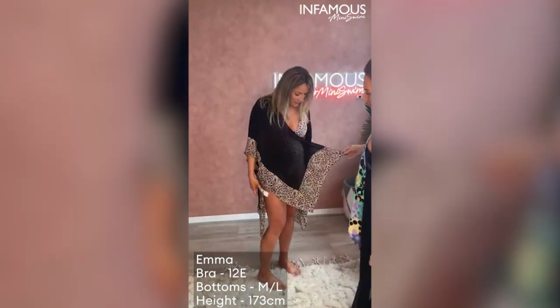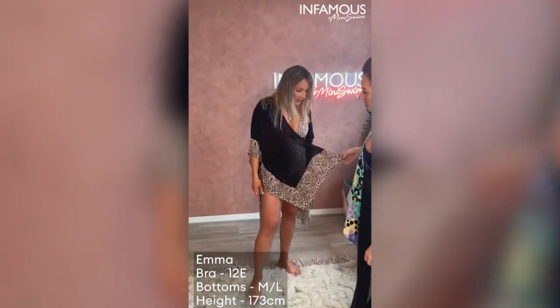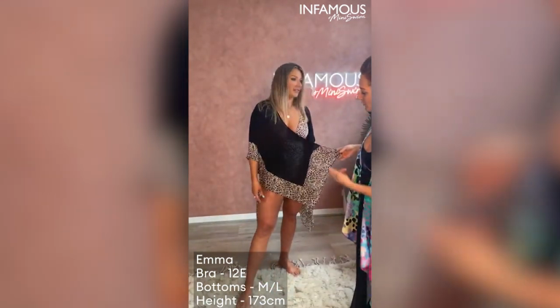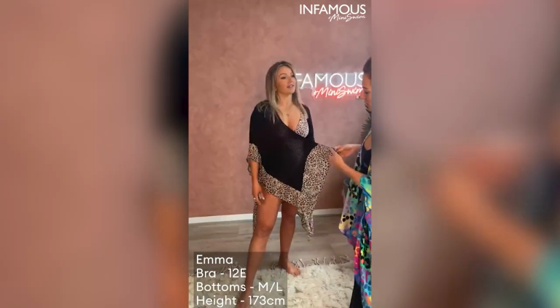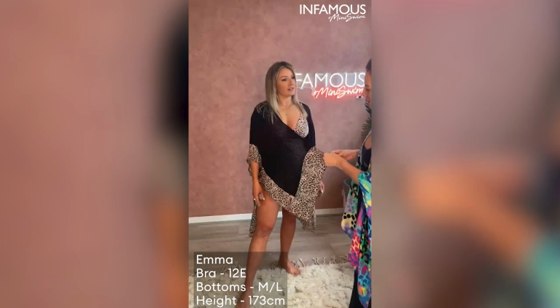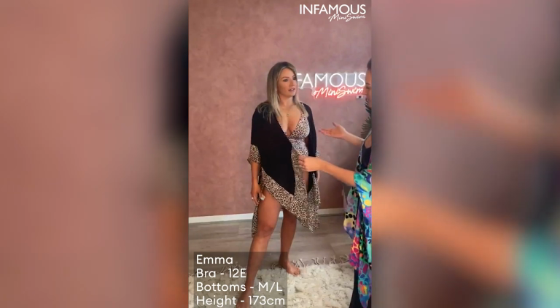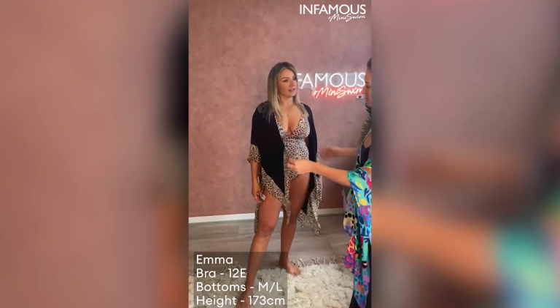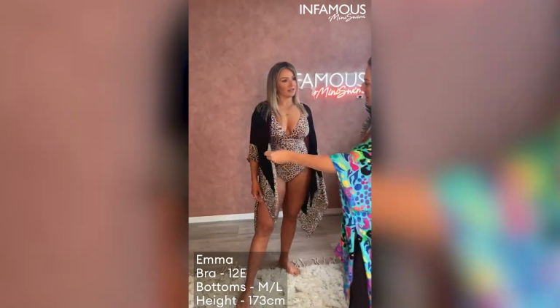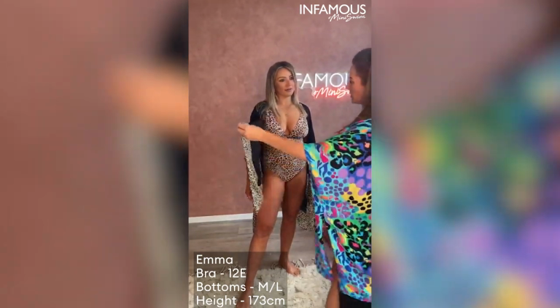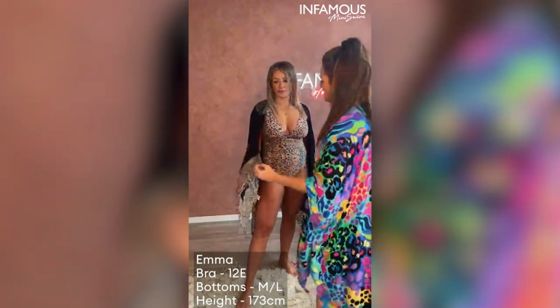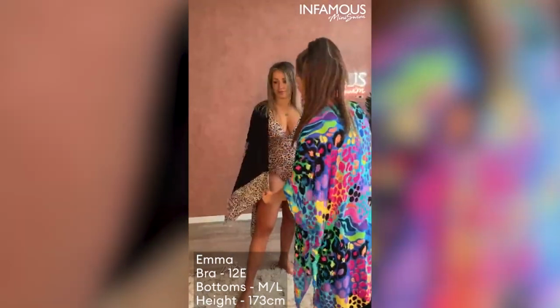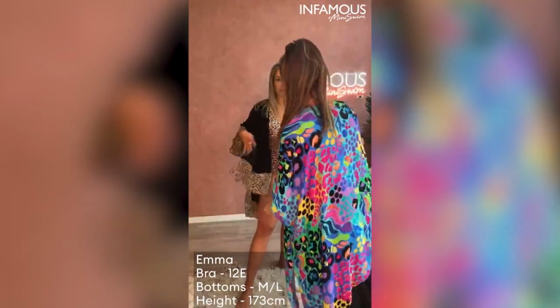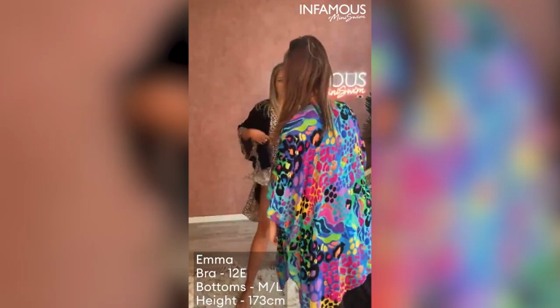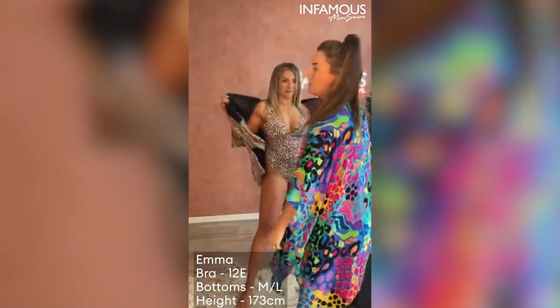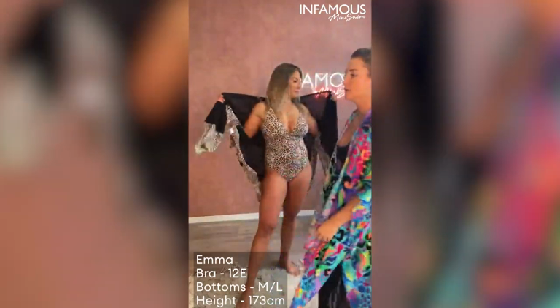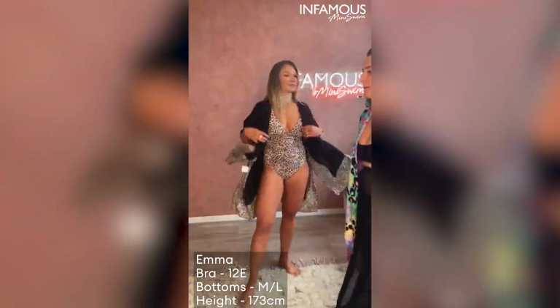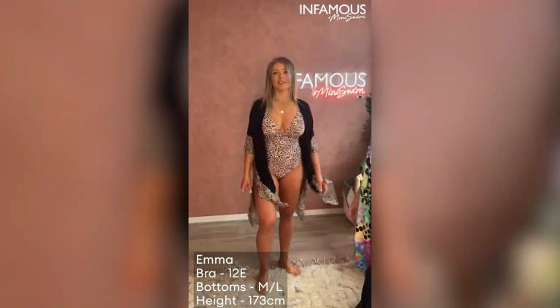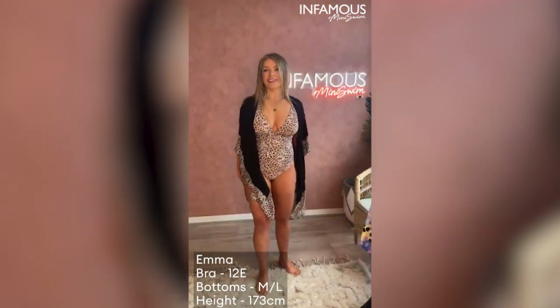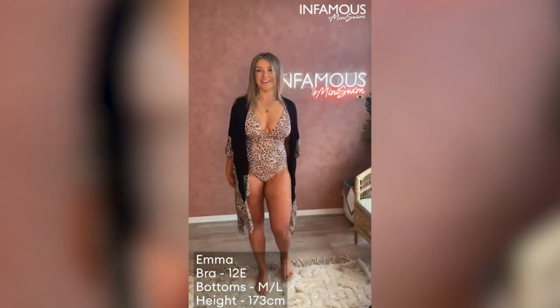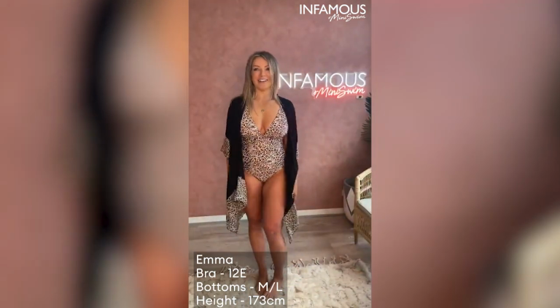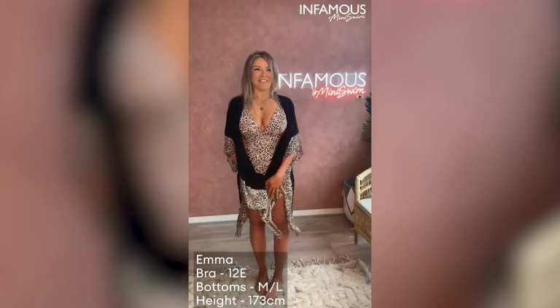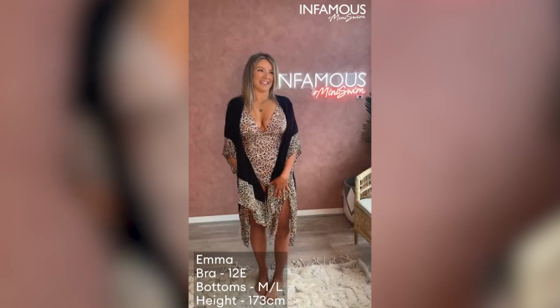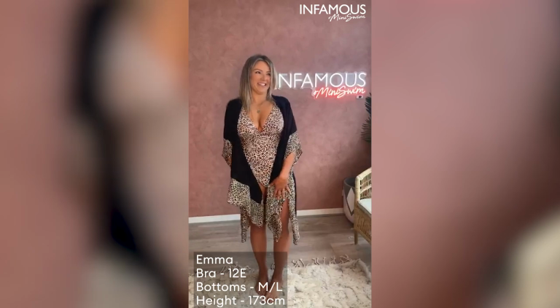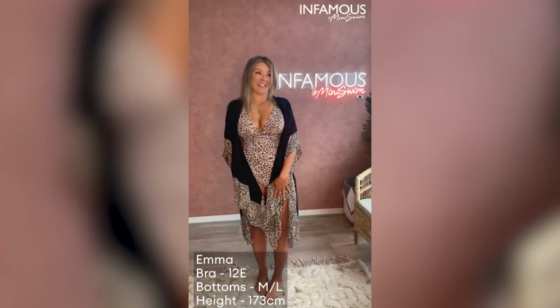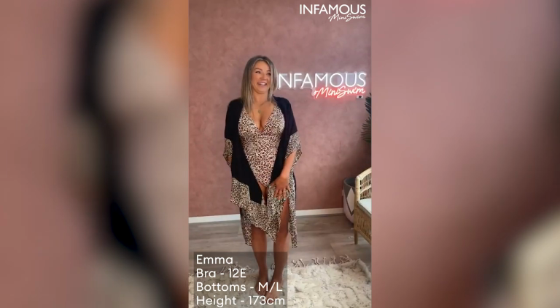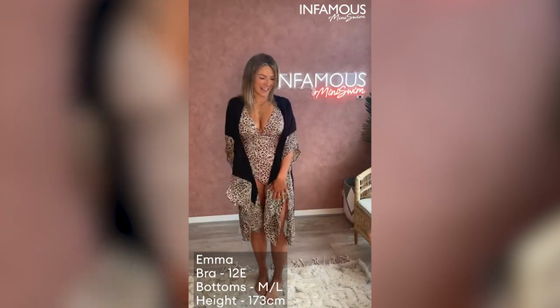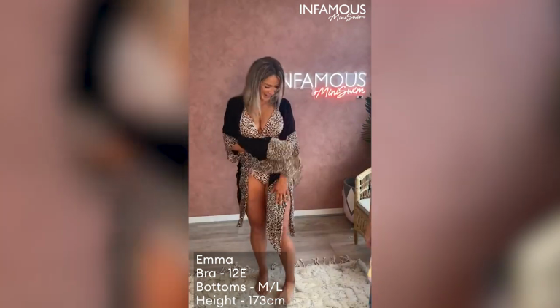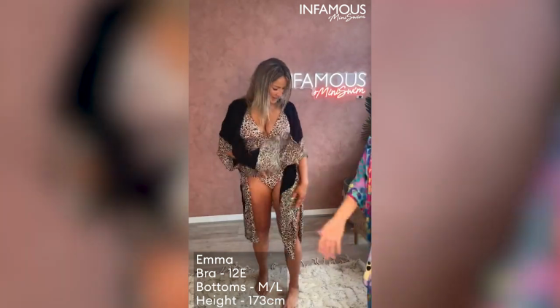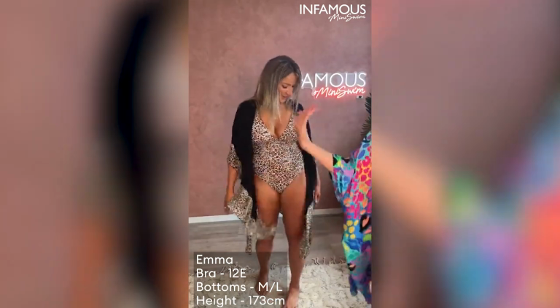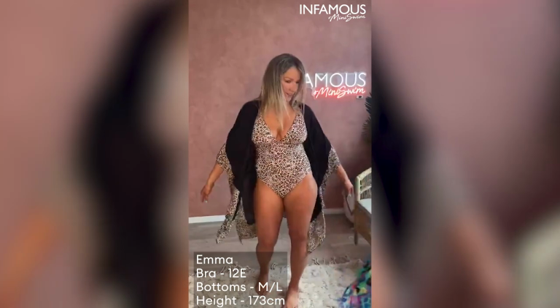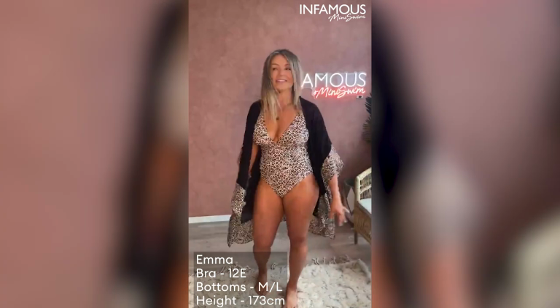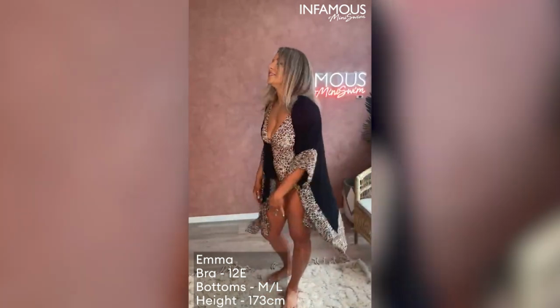Stunning. So we've got a few designs, but this matches back with the Lux Leopard Gwen. I love that on you — it looks so good. It's so nice. Both ladies, jump on in.